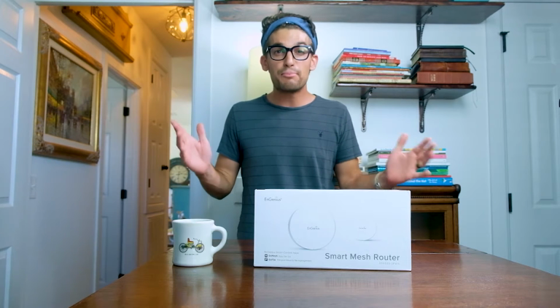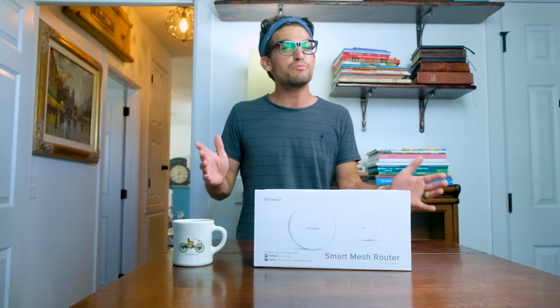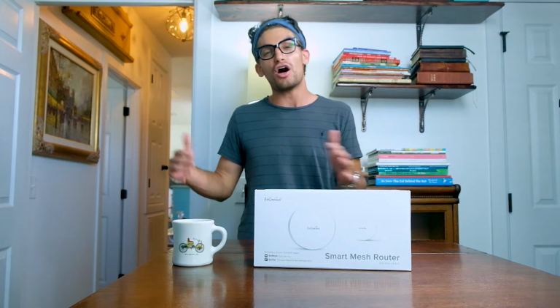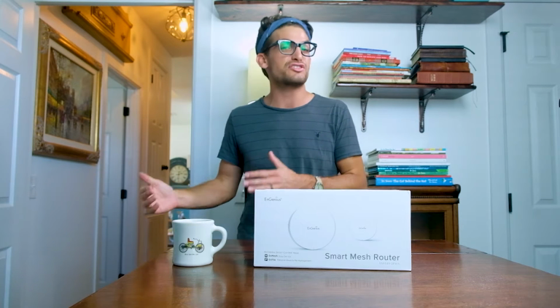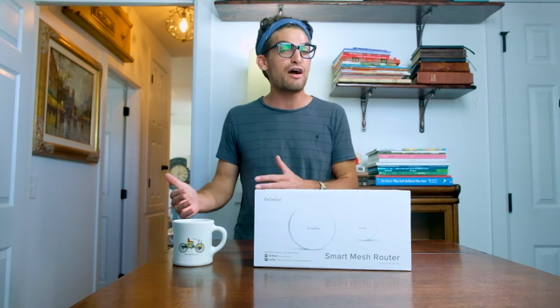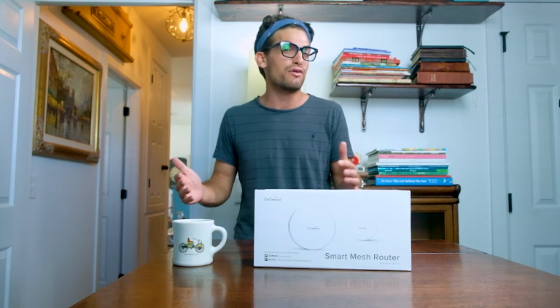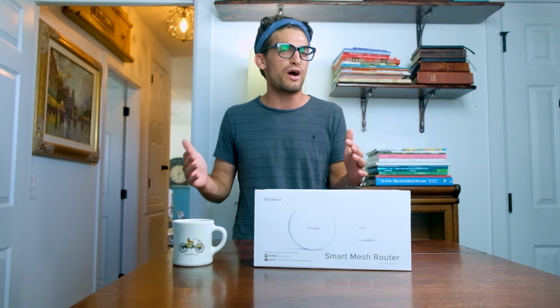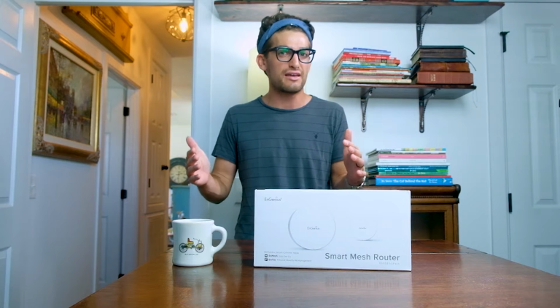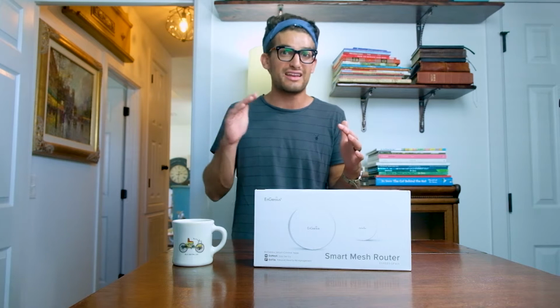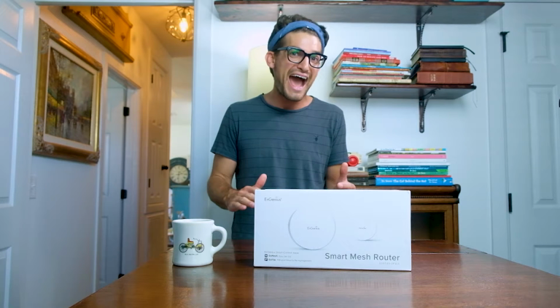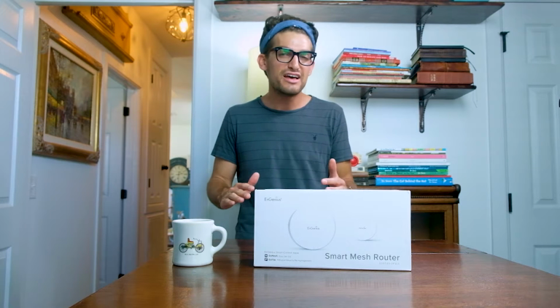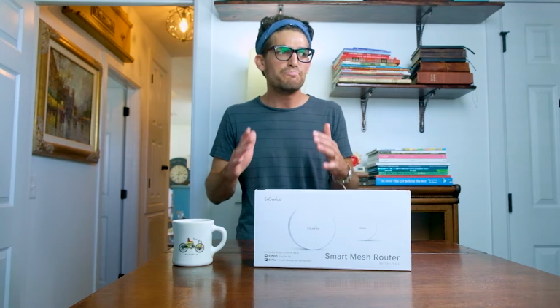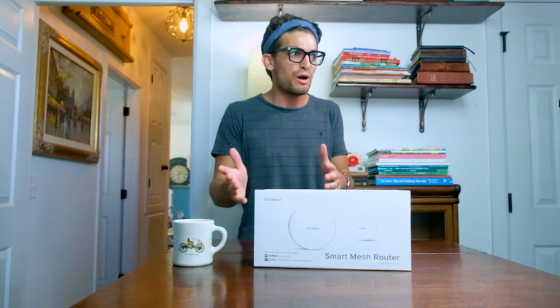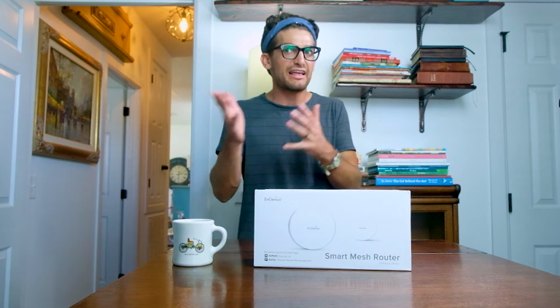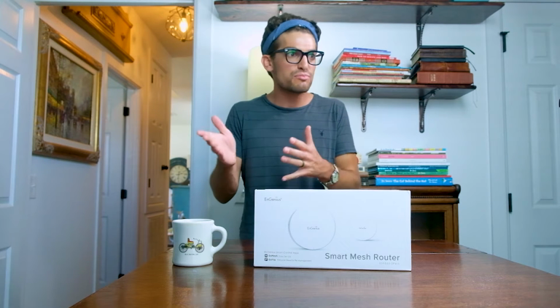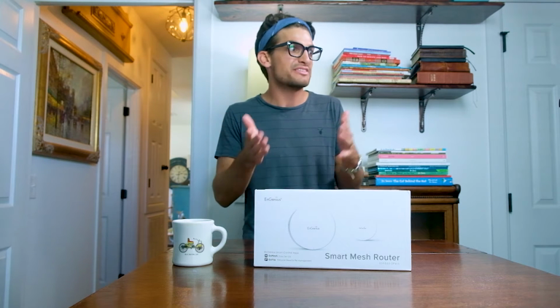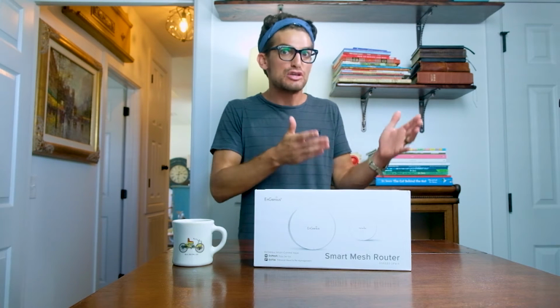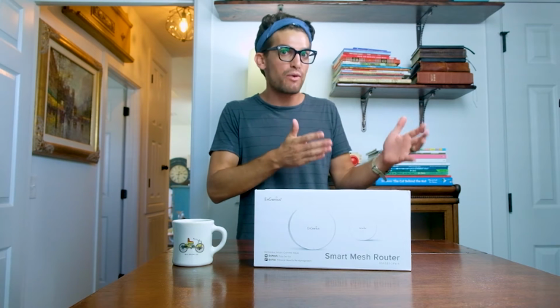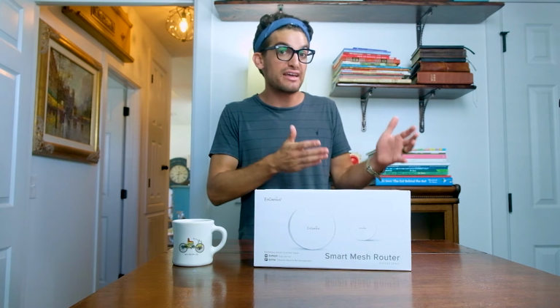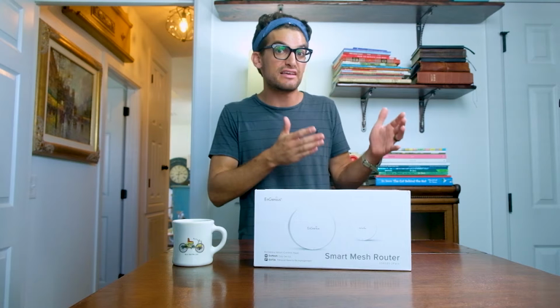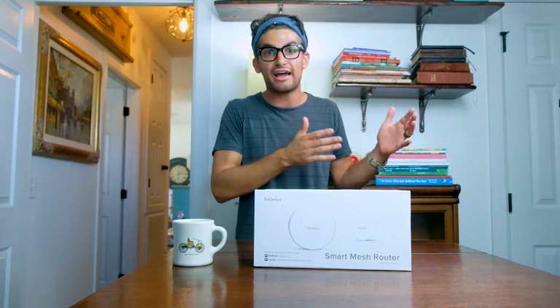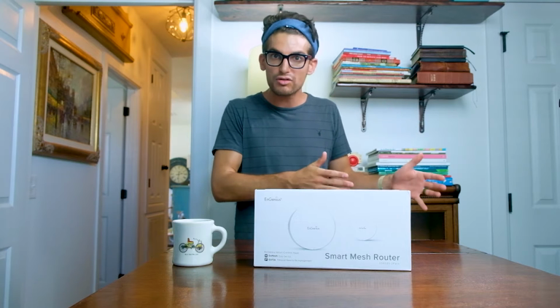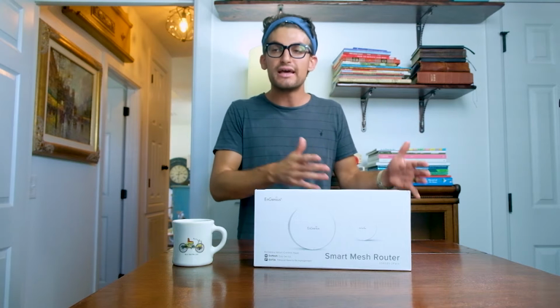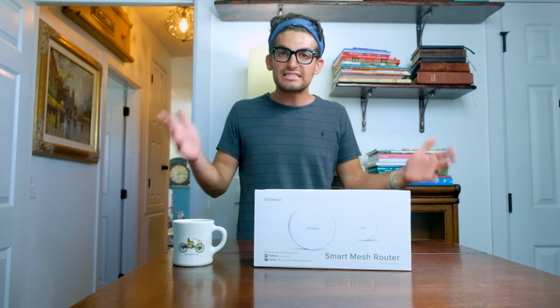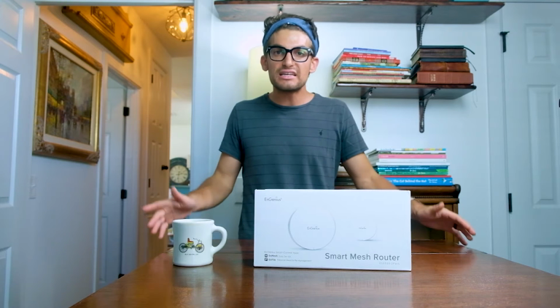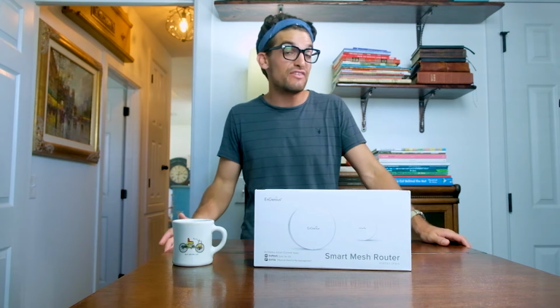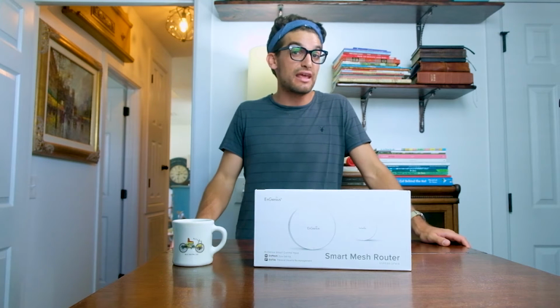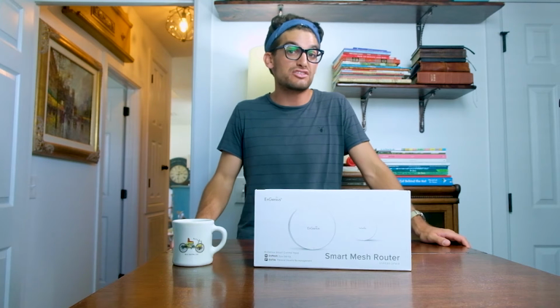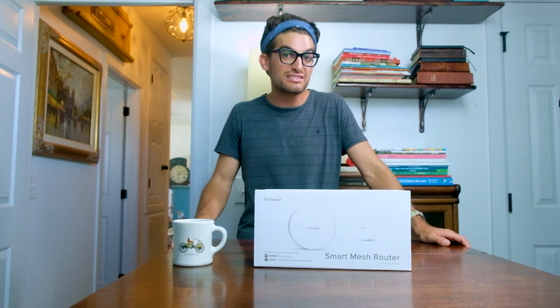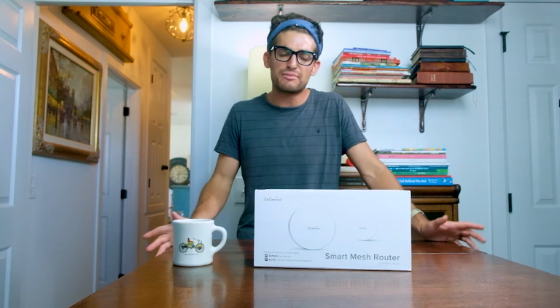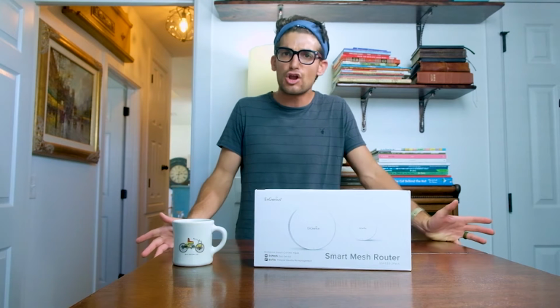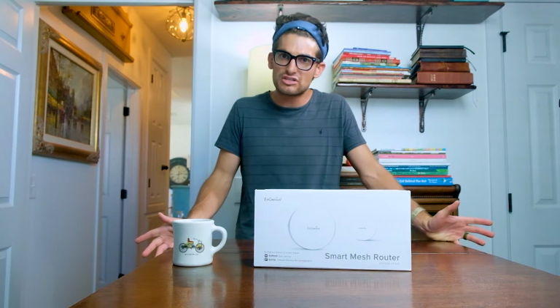But as I moved to other sections of the house, I noticed the Wi-Fi cut in half. But with that live stream performance, I know my Wi-Fi is of high quality — I simply needed to invest in a mesh system, but I didn't know where to start.